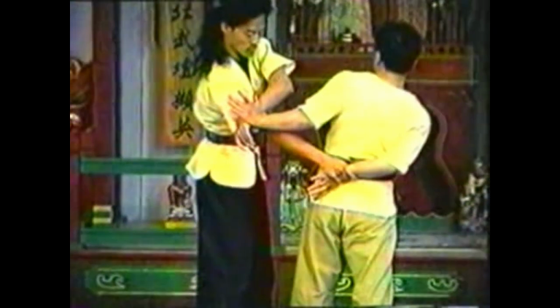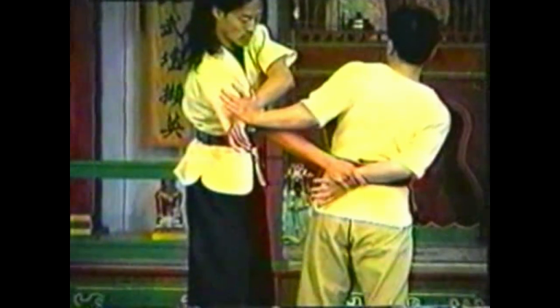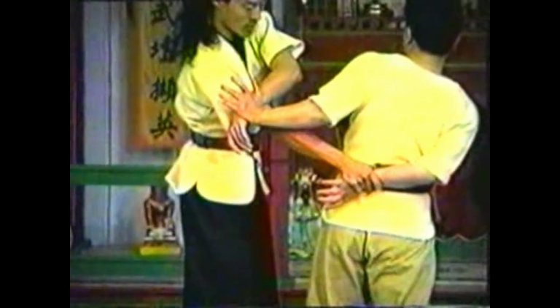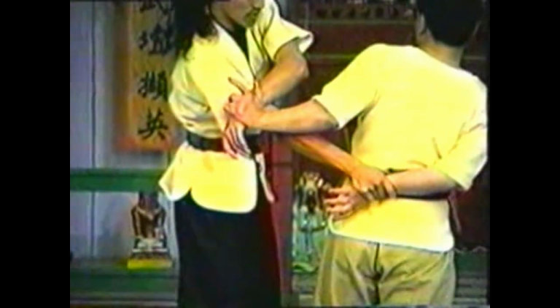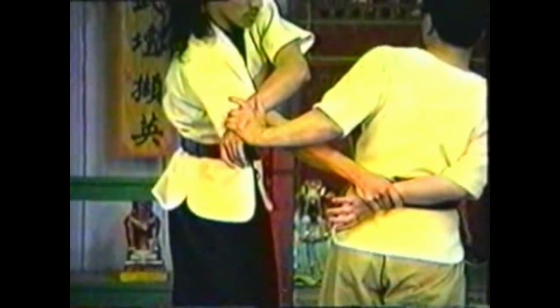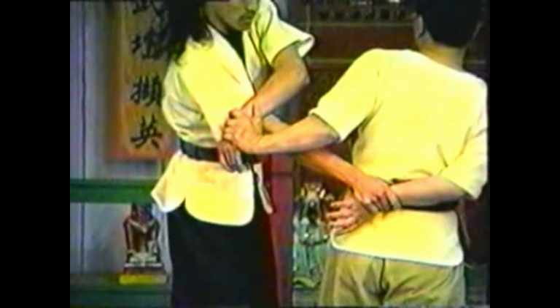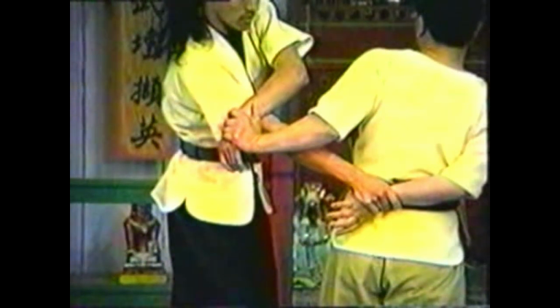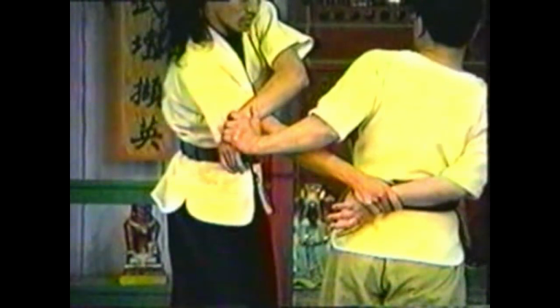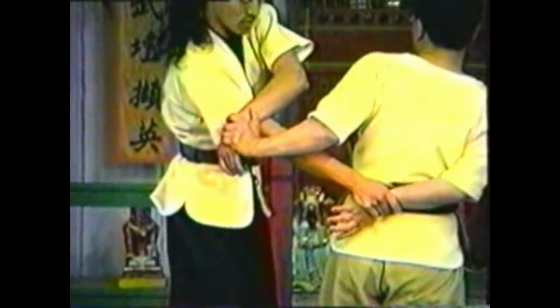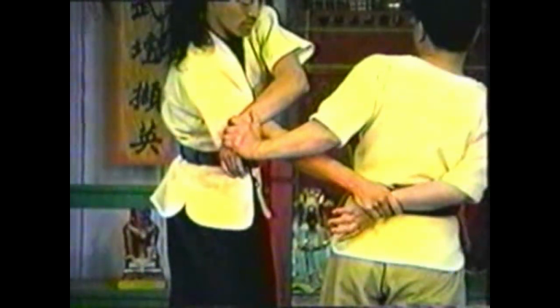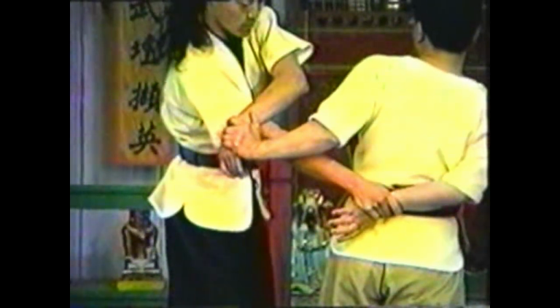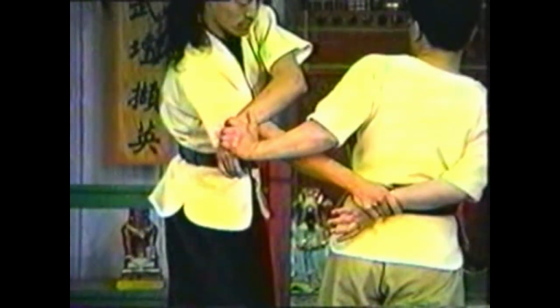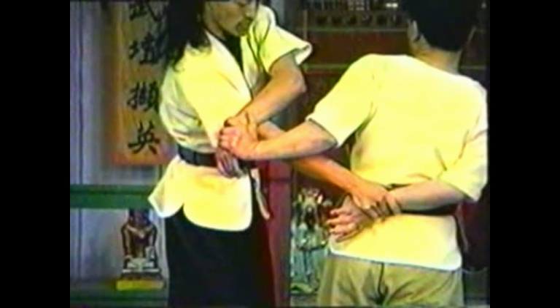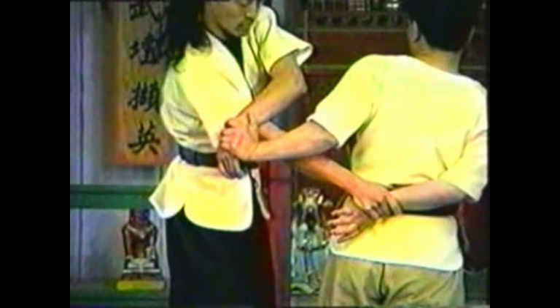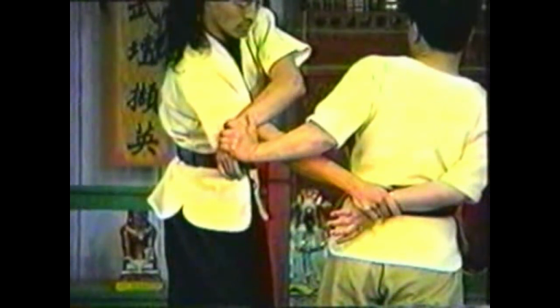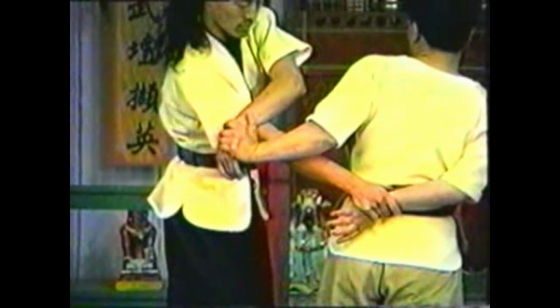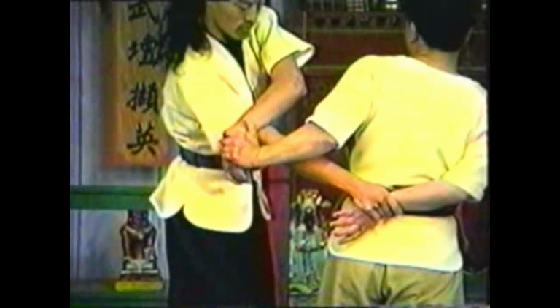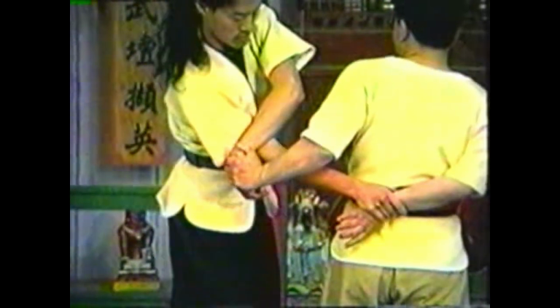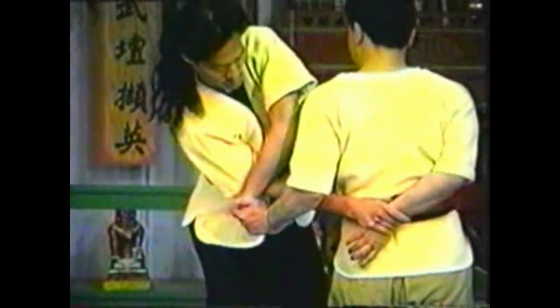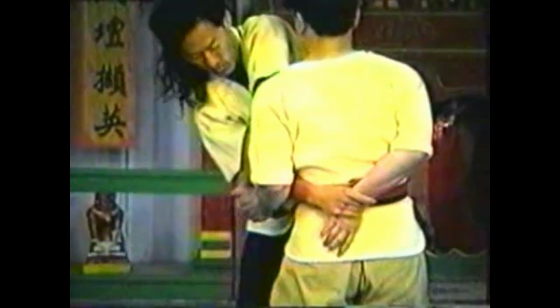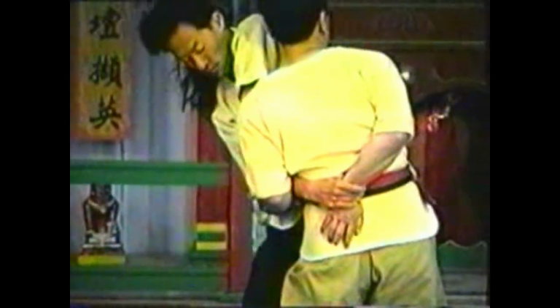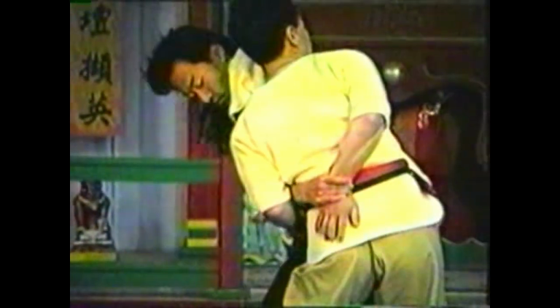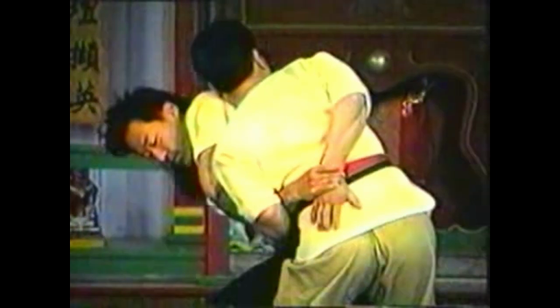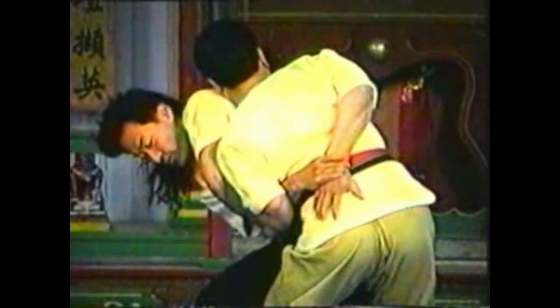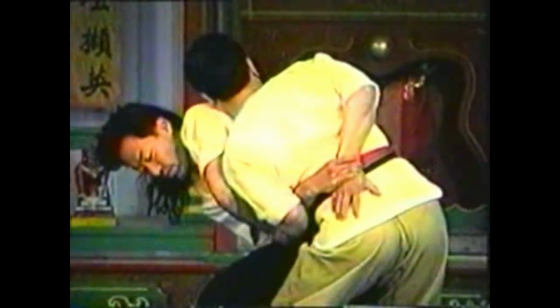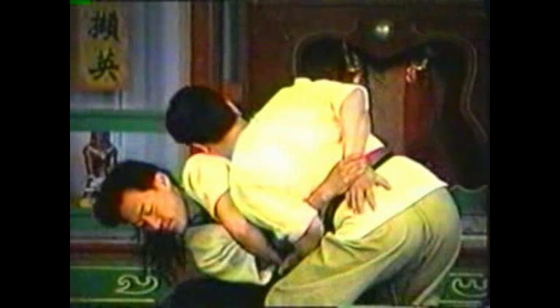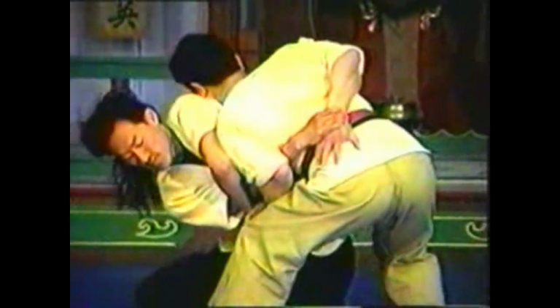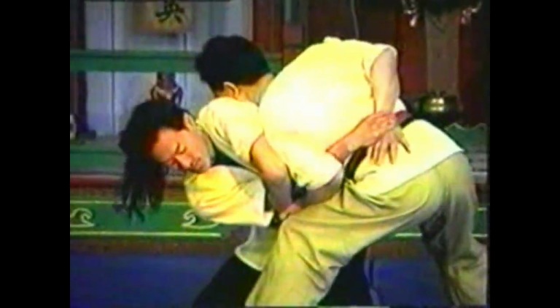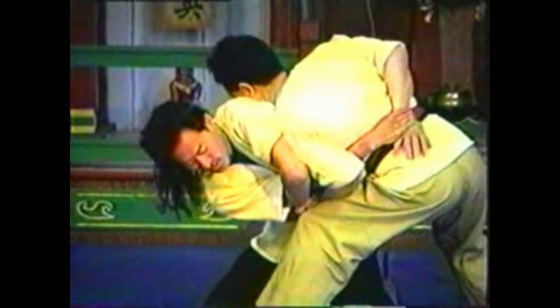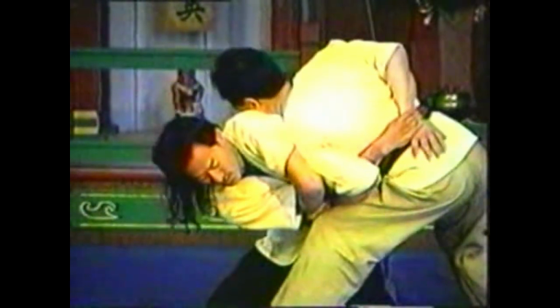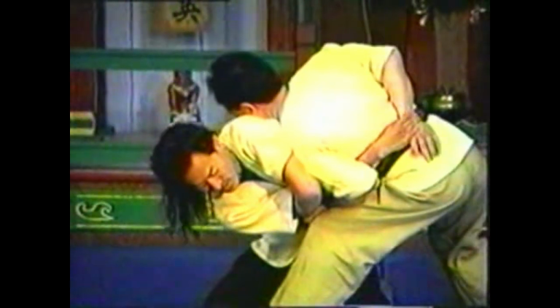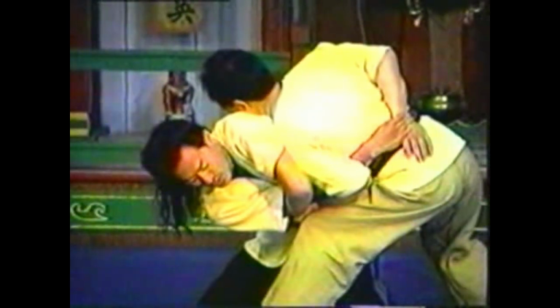Sink your elbow to trap his other hand, leaning into him with your body. Pivot and push his shoulder down with your other hand. While maintaining the twist on his arm, bring the hand of his twisted arm up to his shoulder.